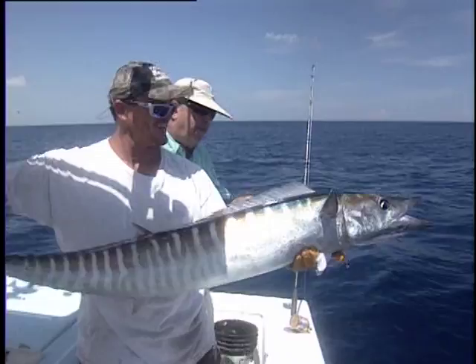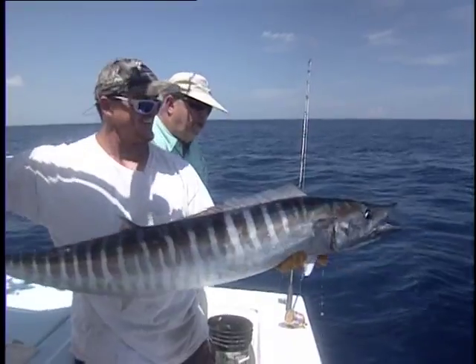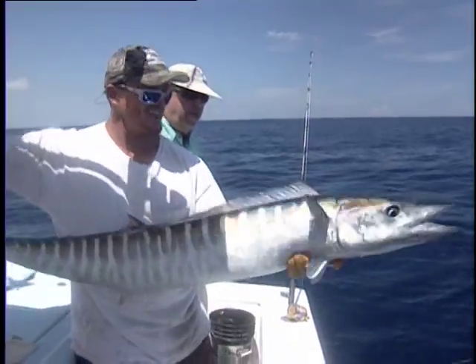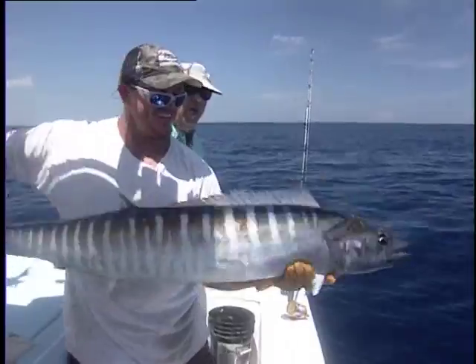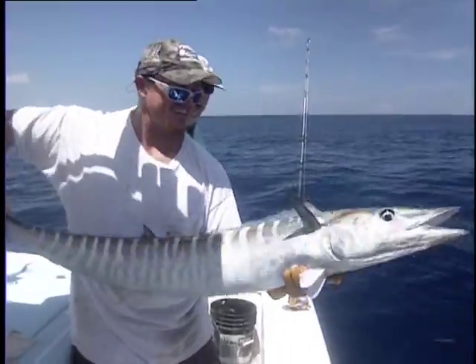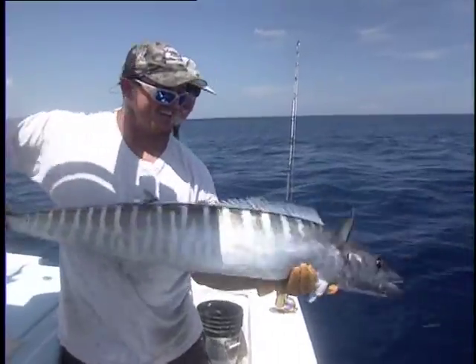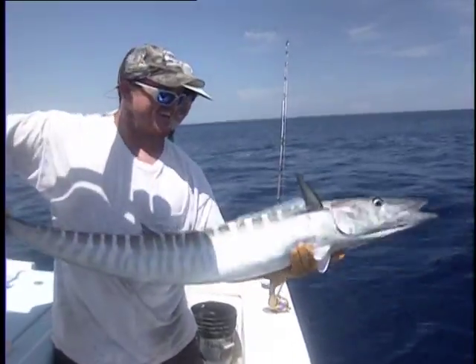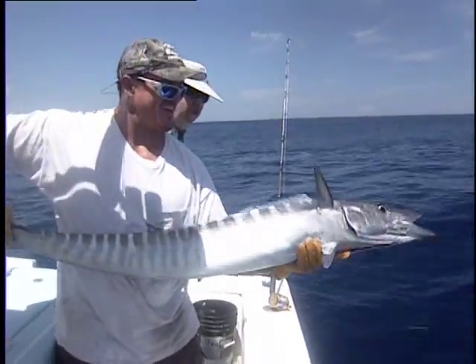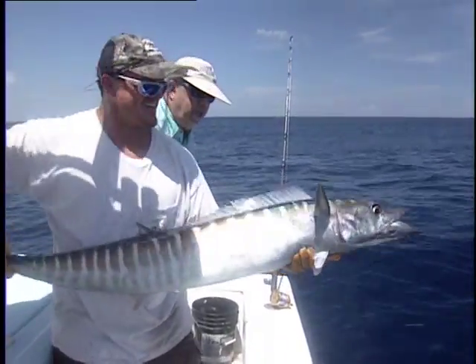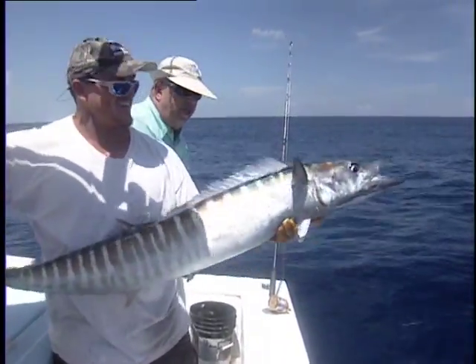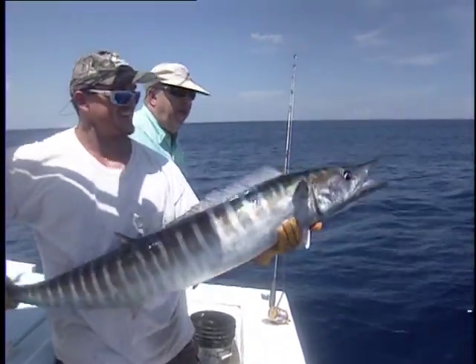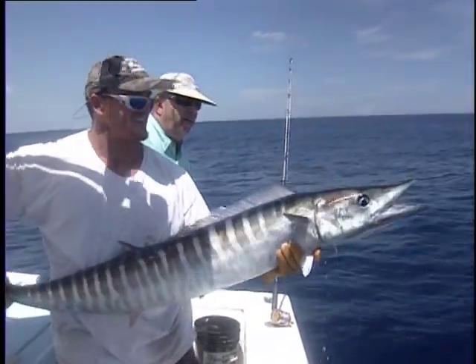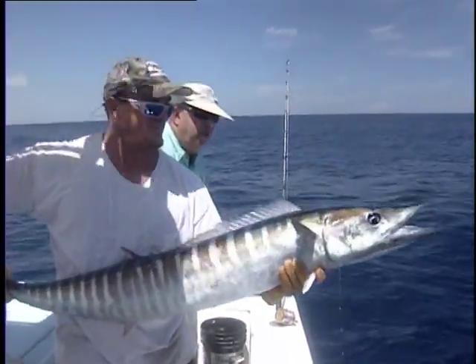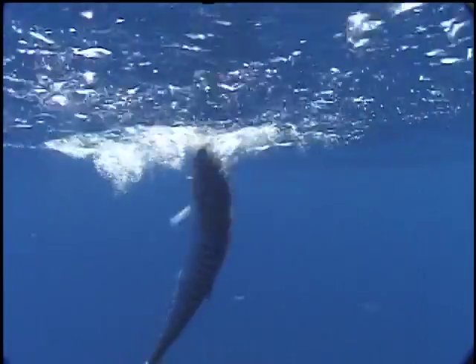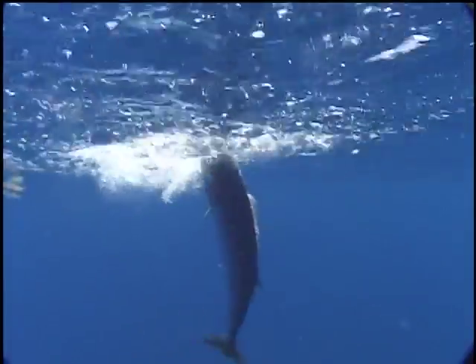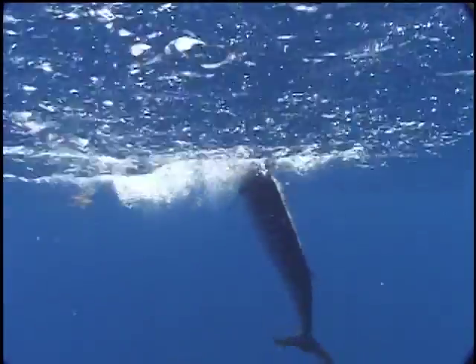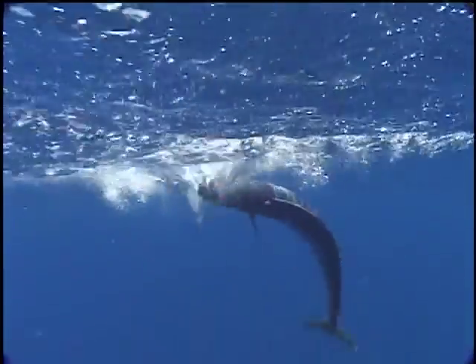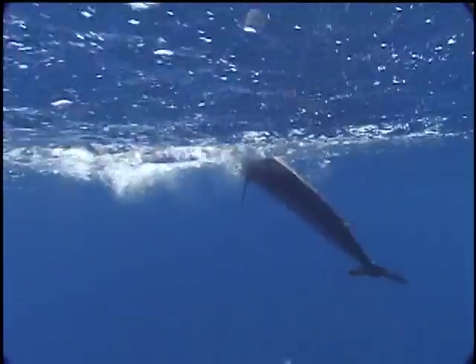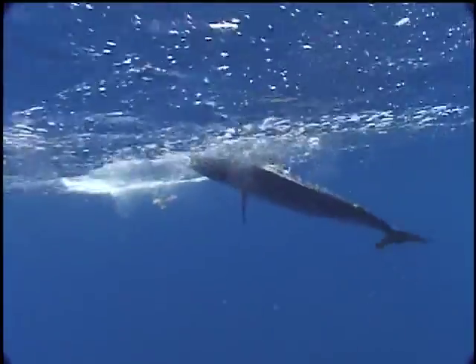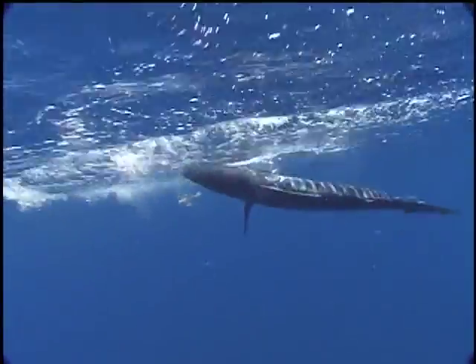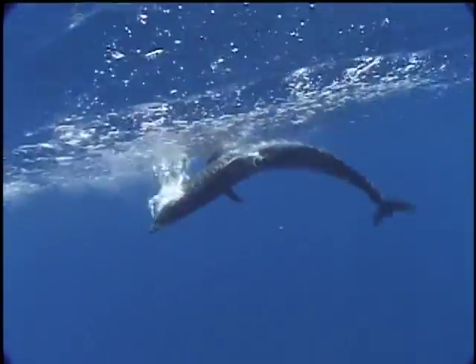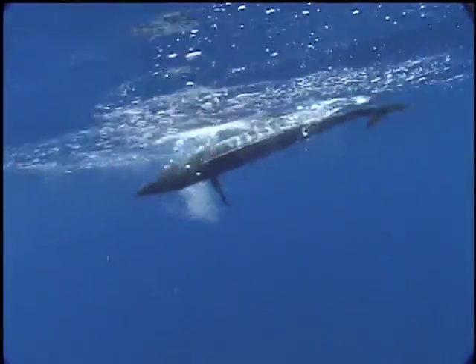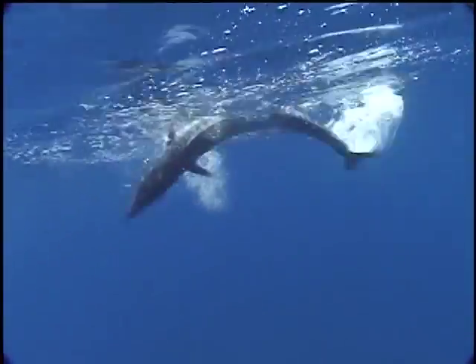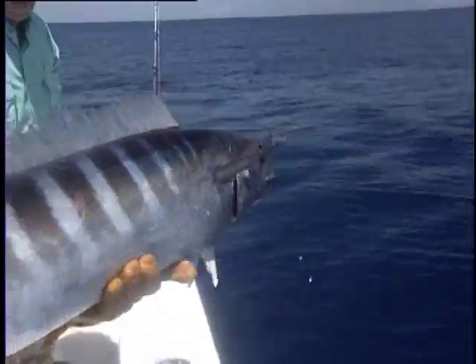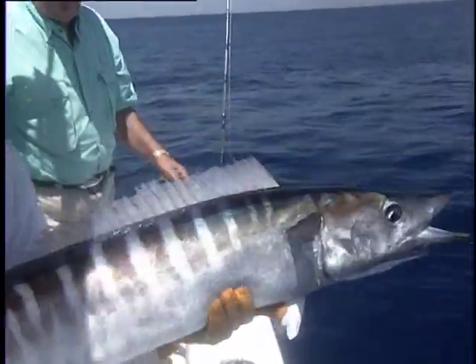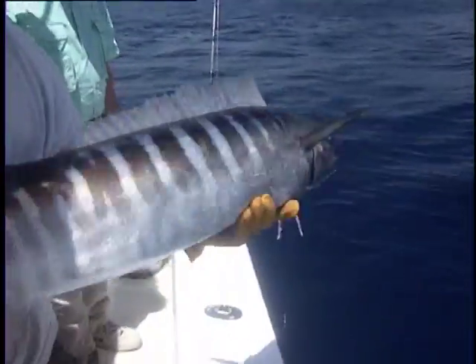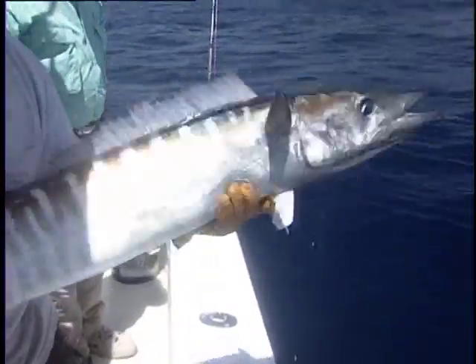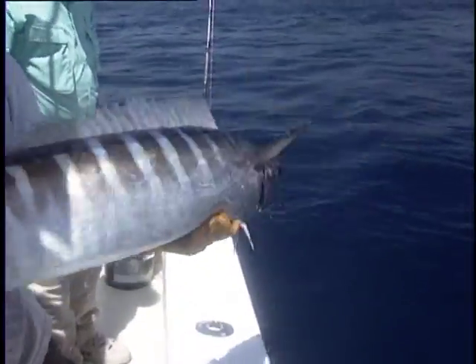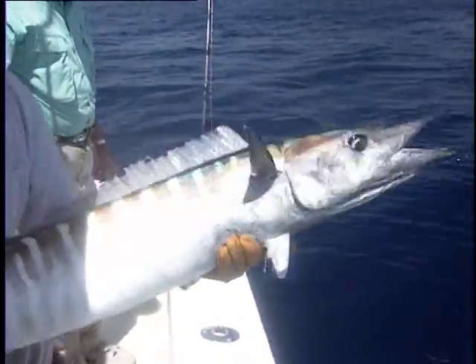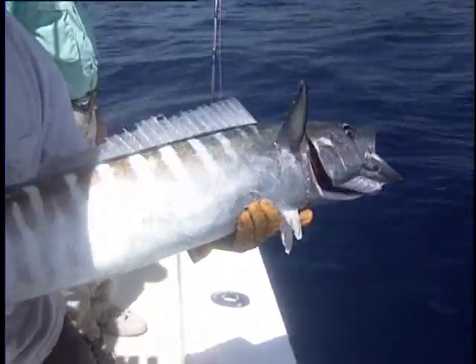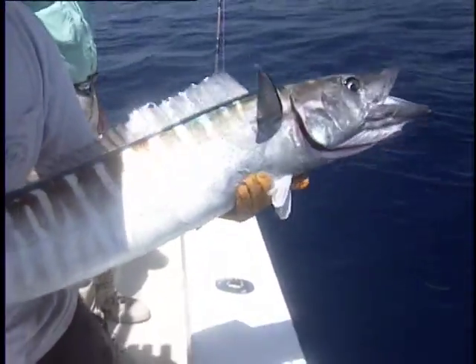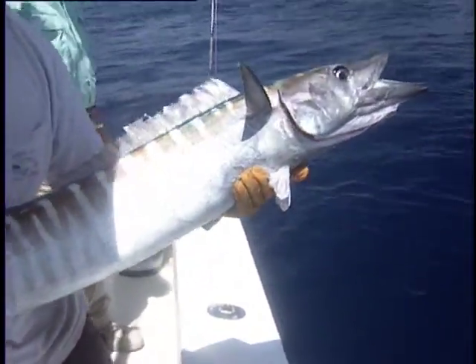If you're going to gaff a wahoo, insert the gaff near the head of the fish. When you gaff a wahoo in the midsection, its flexible body allows it to swing back and forth with its mouth open.